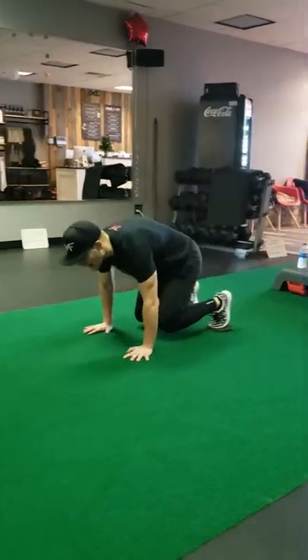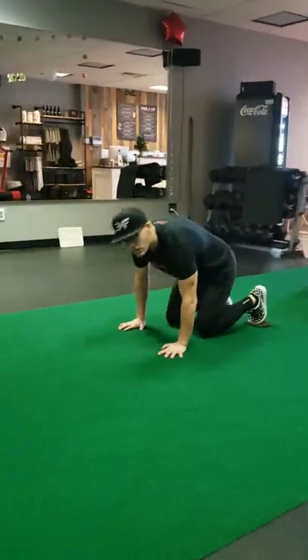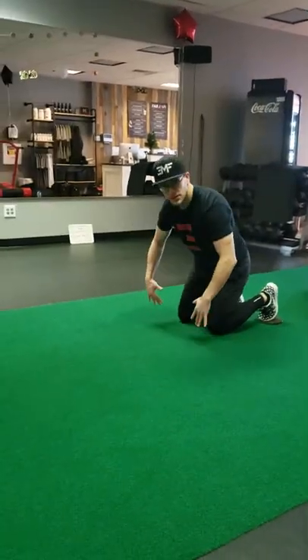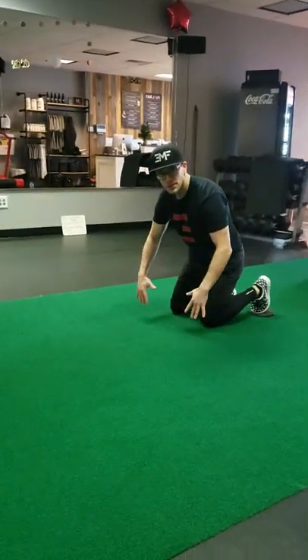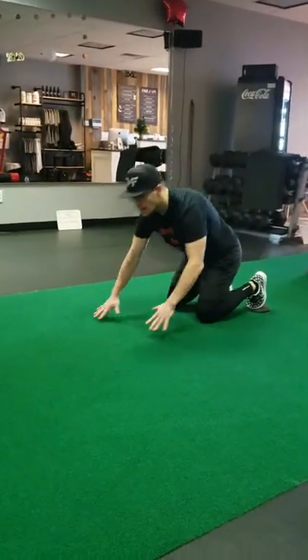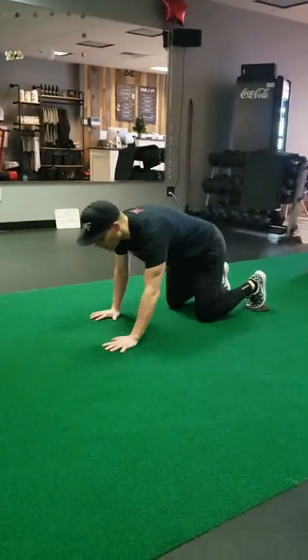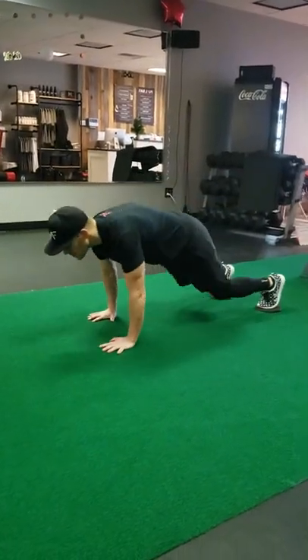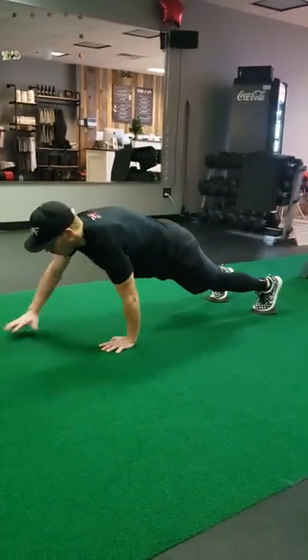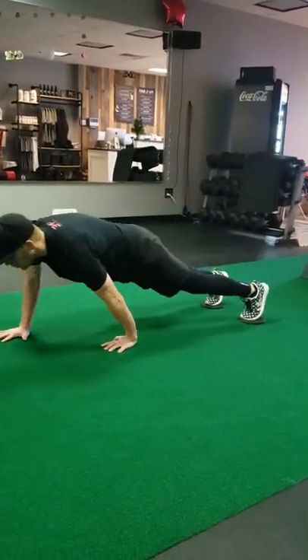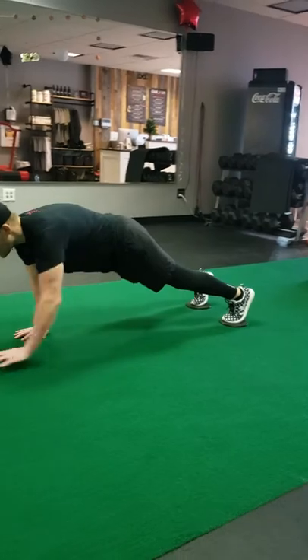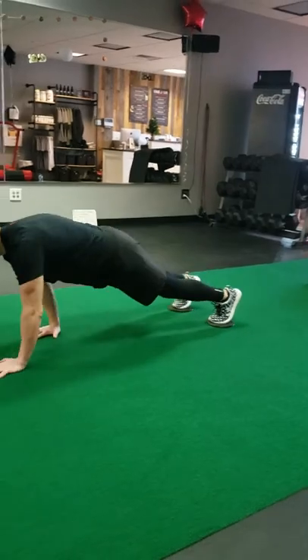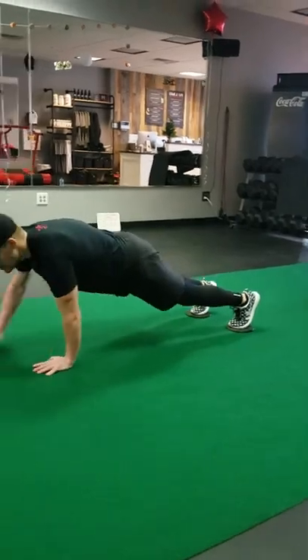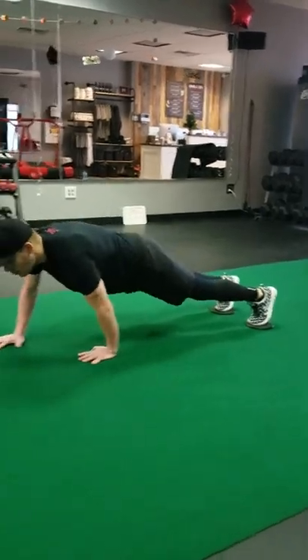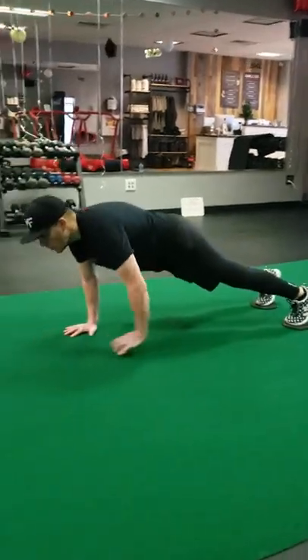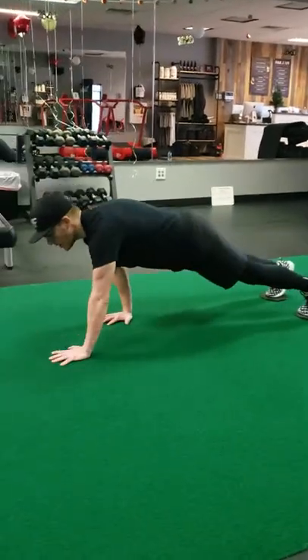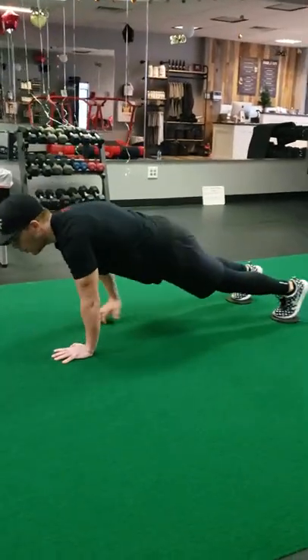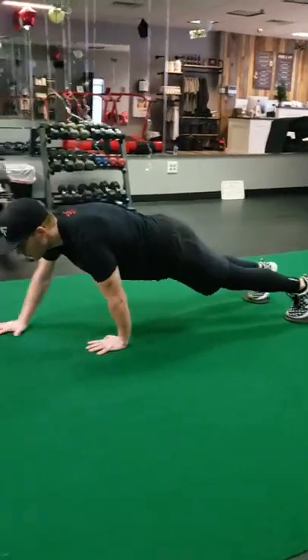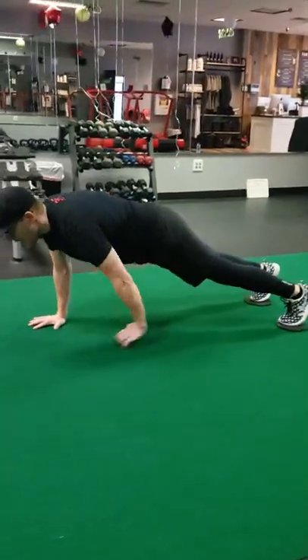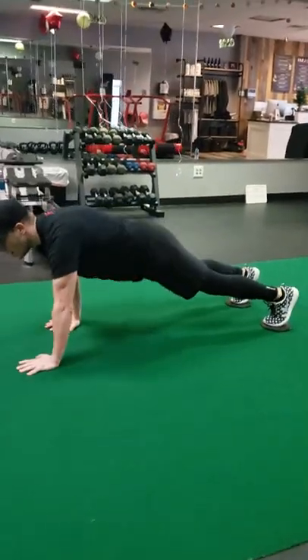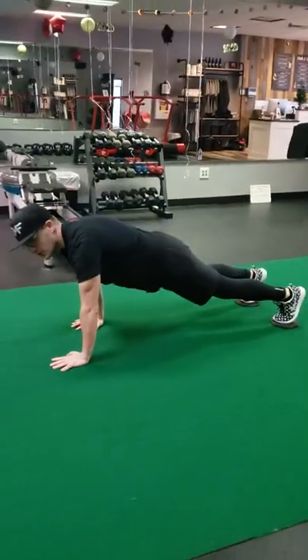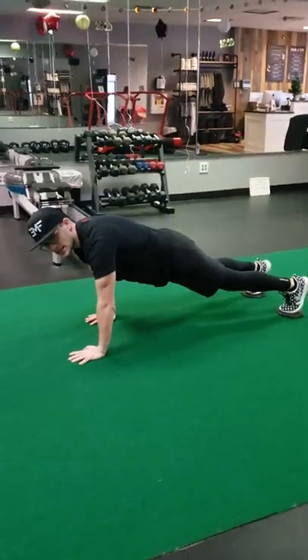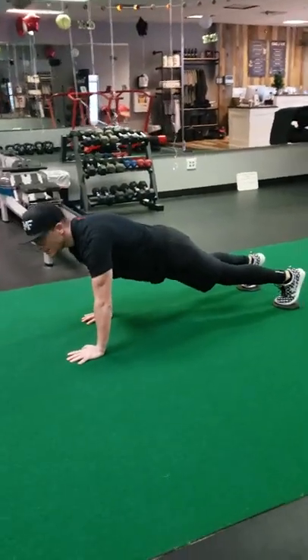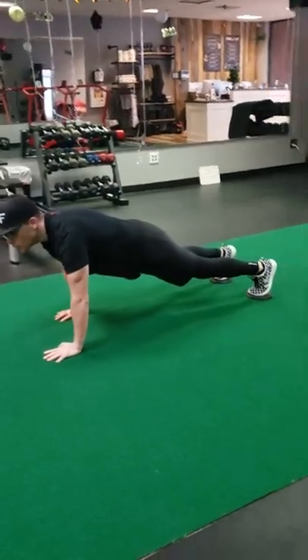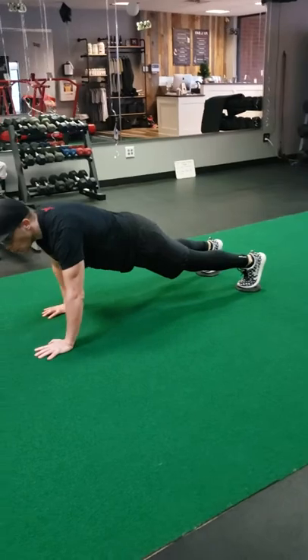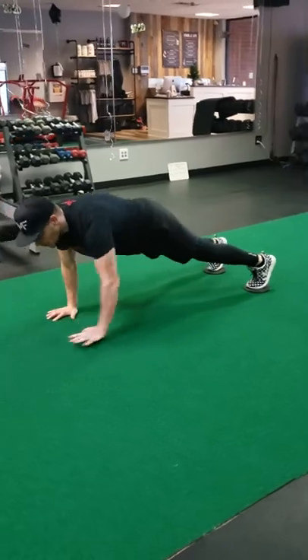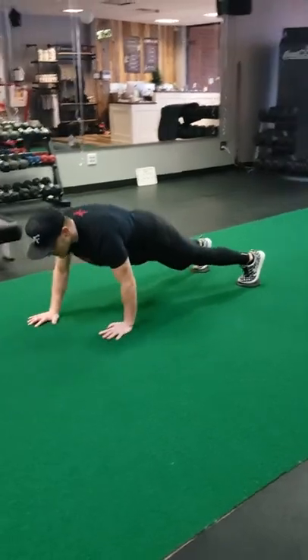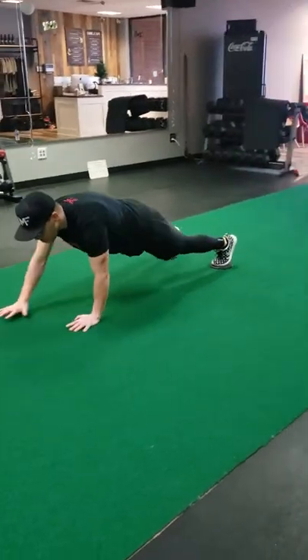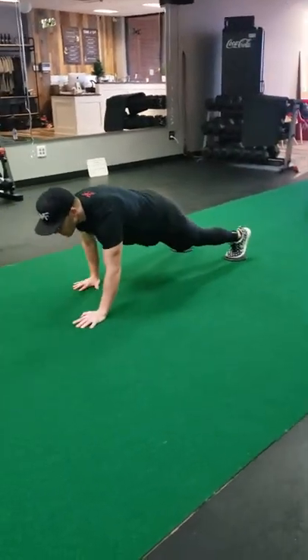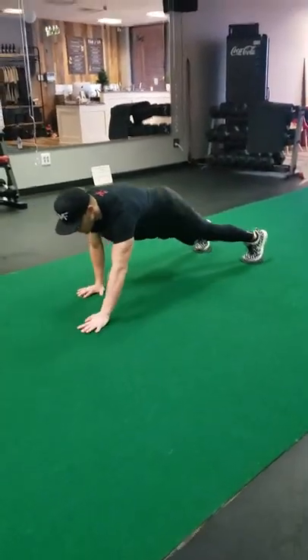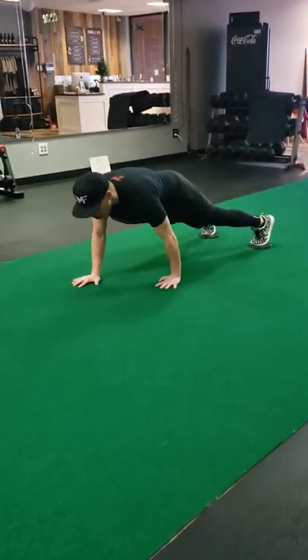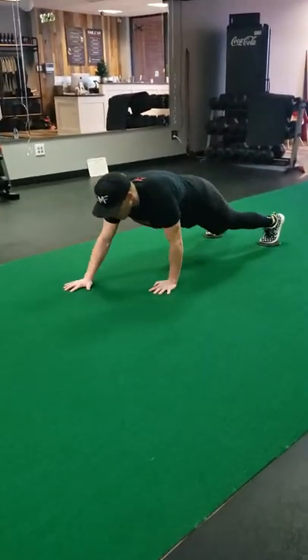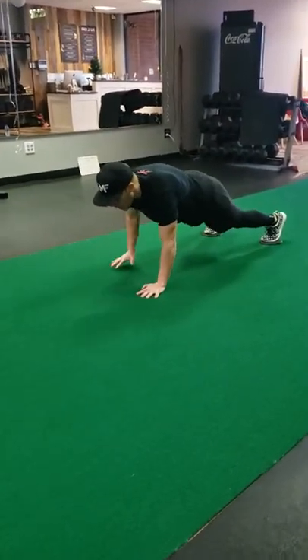Now, my legs are going to go dead. My arms are going to do all the work as I do these sliders. This is a pull motion — I'm pulling through. When you get down to the end, go backward. This is a push motion — we're pushing off.